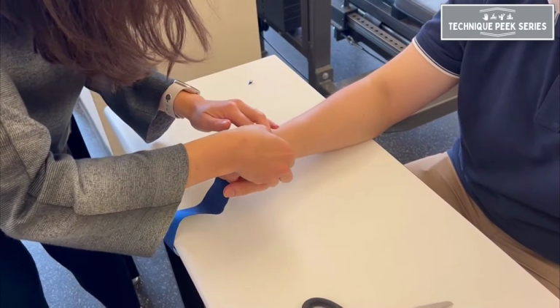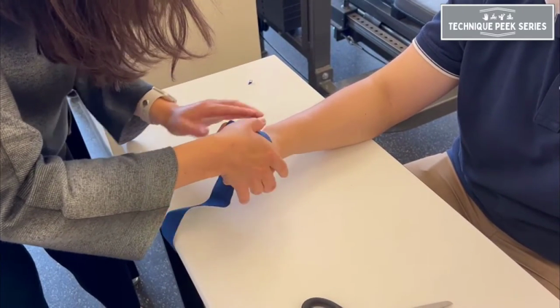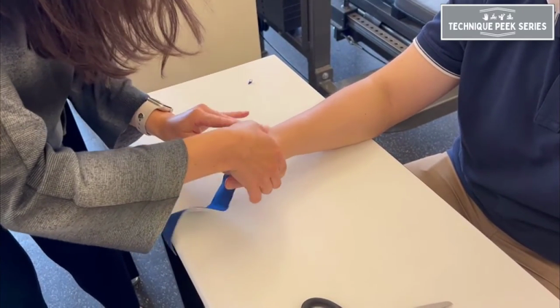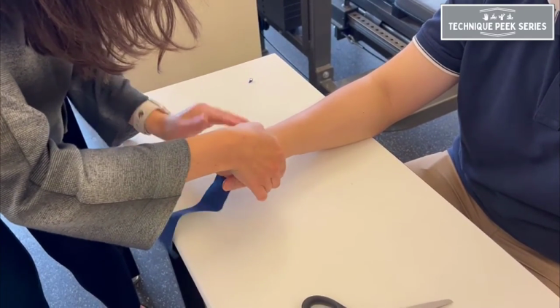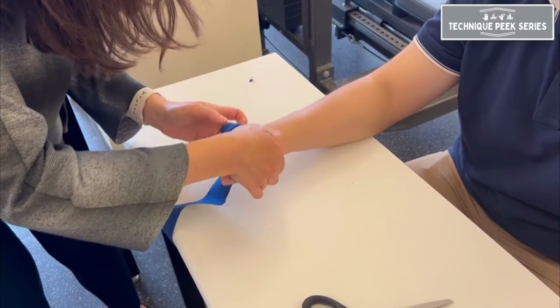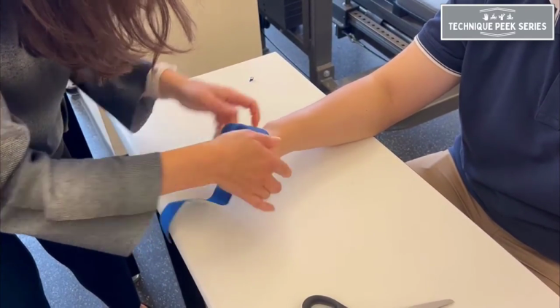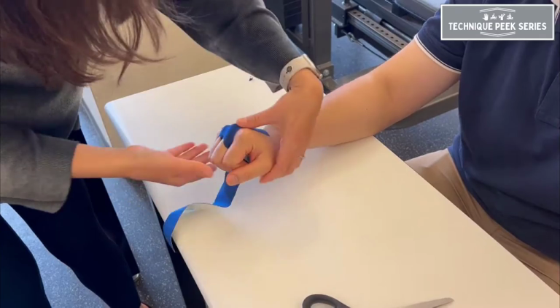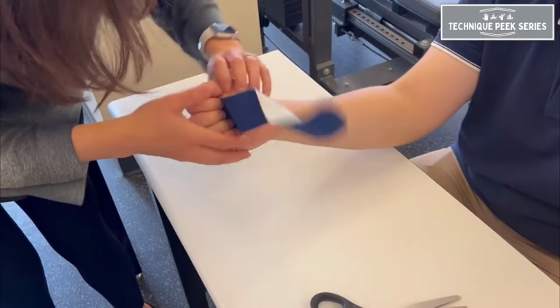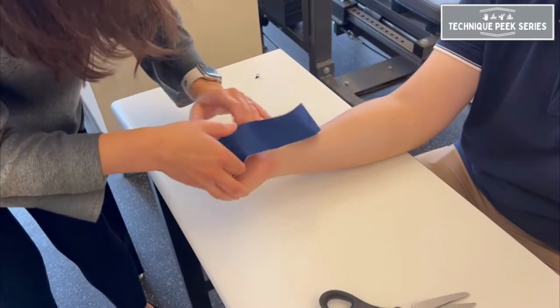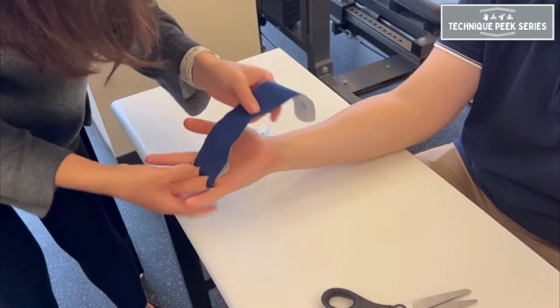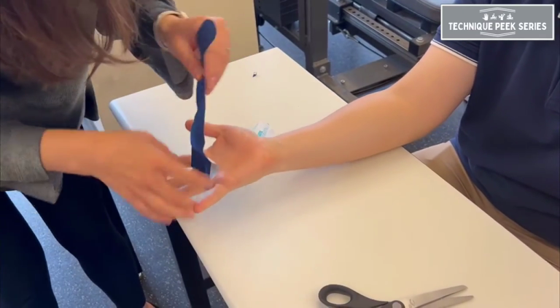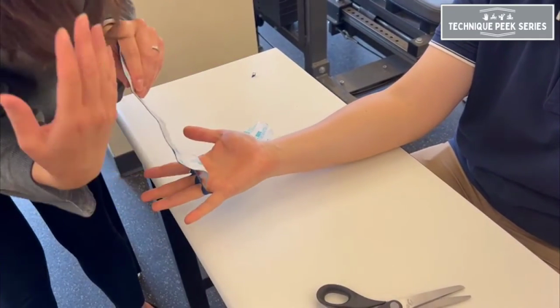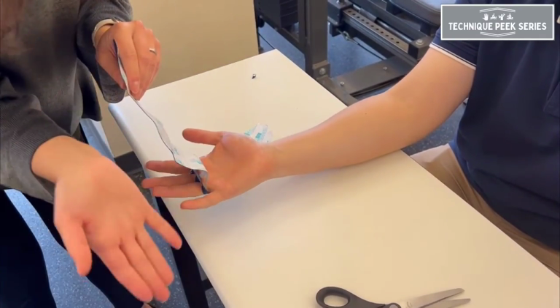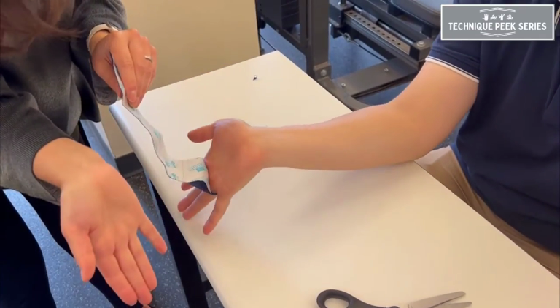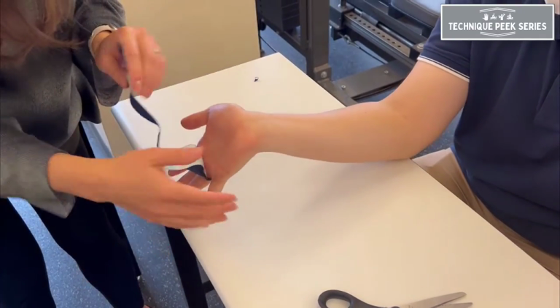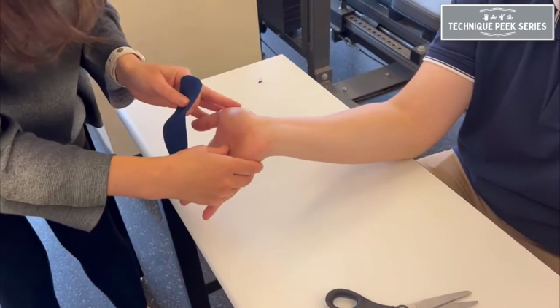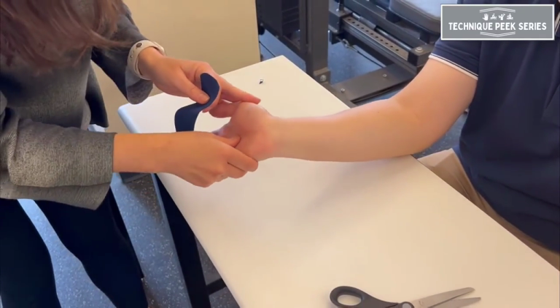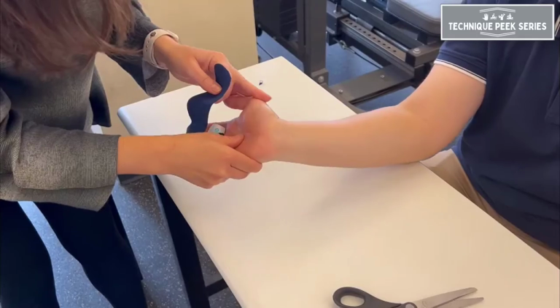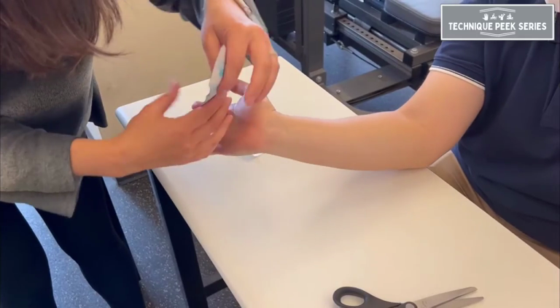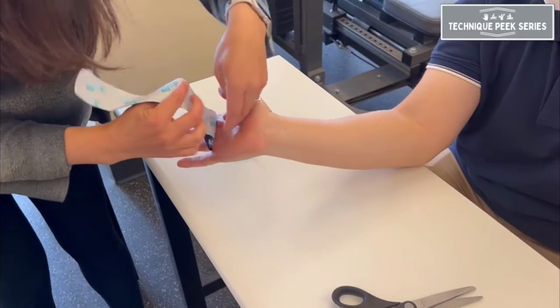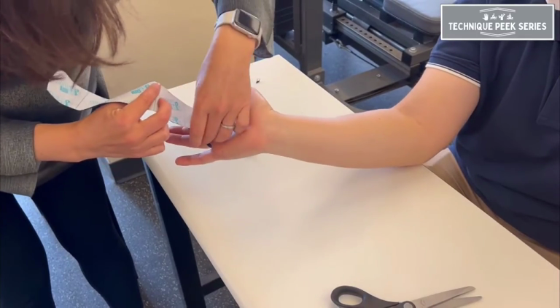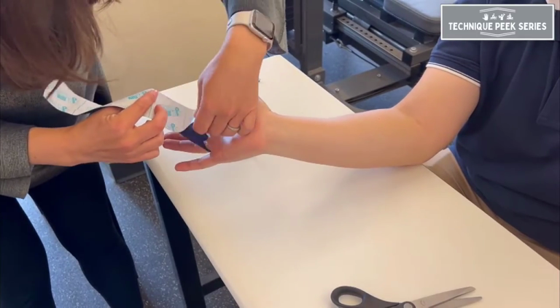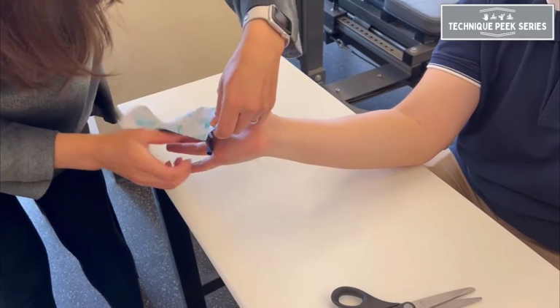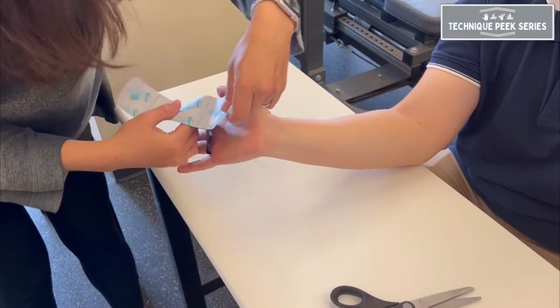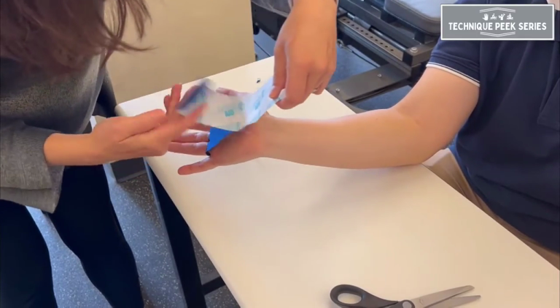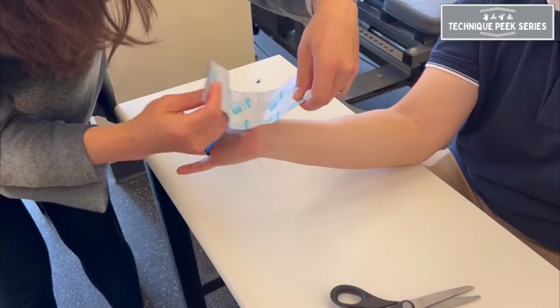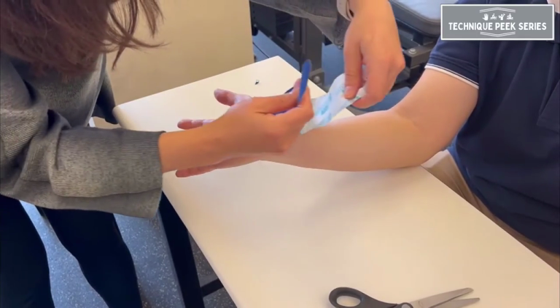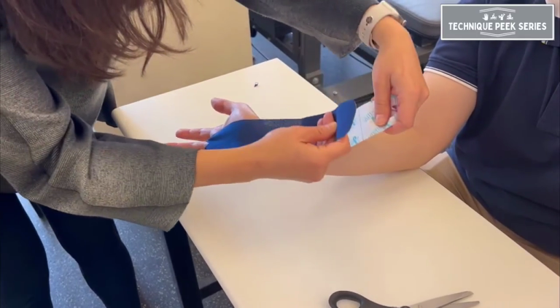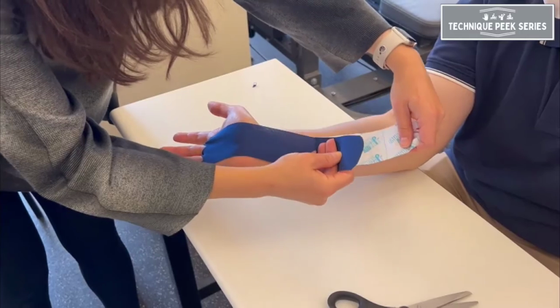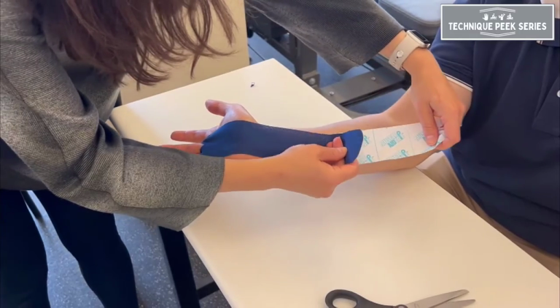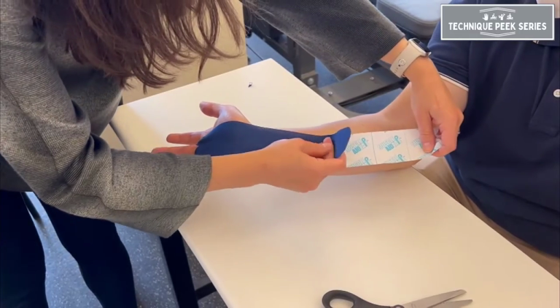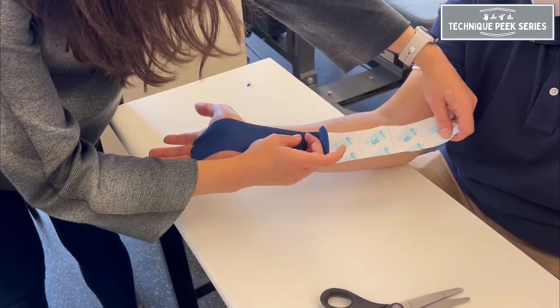For the volar aspect of application, have your patient in supination with wrist extension and slight radial deviation. Apply the tape with 15 to 25 percent tension, ending at the medial epicondyle with no tension.